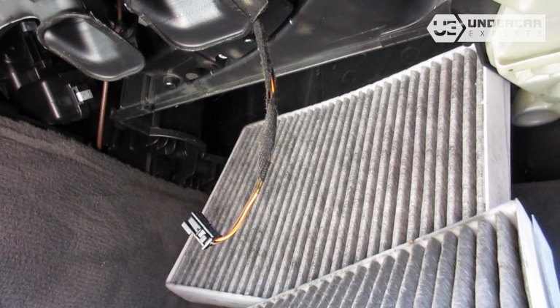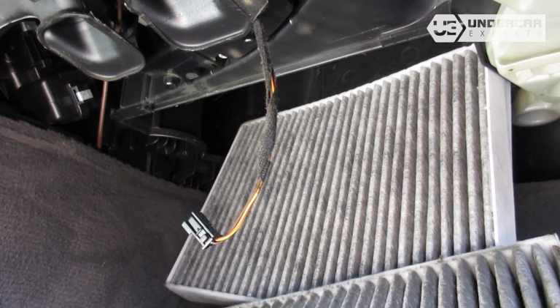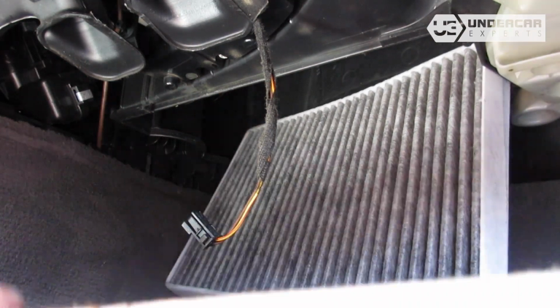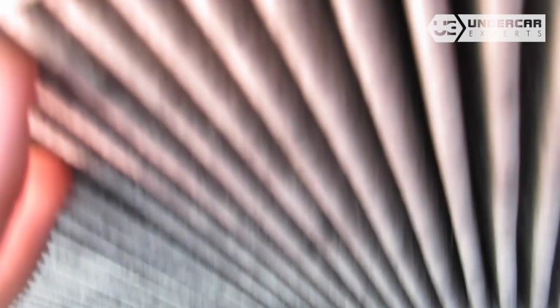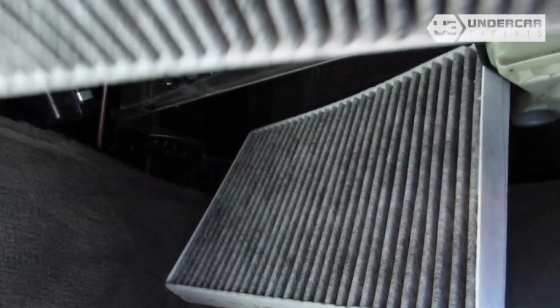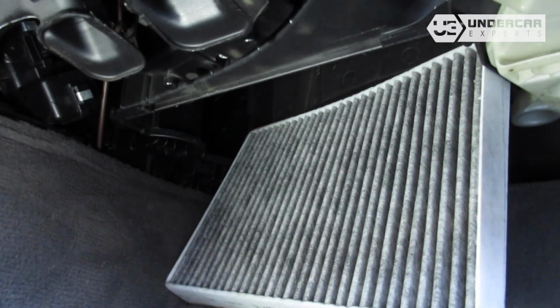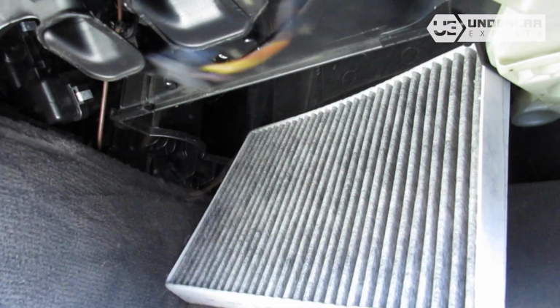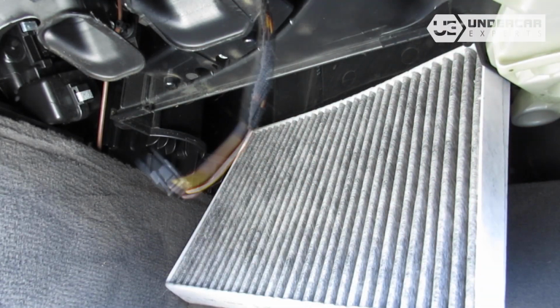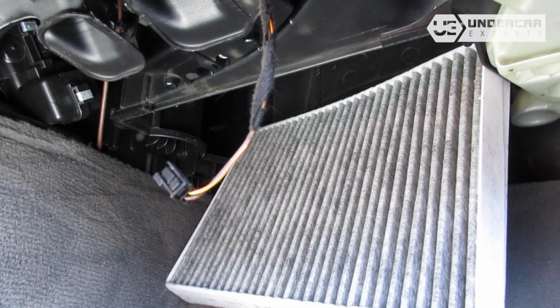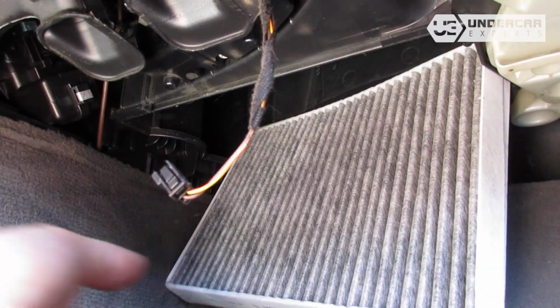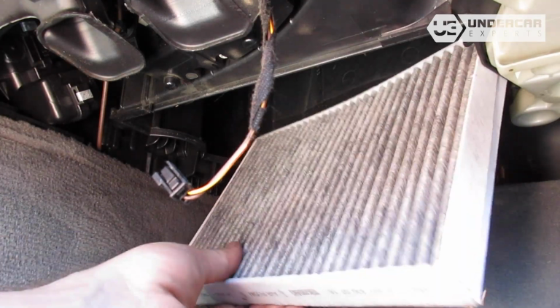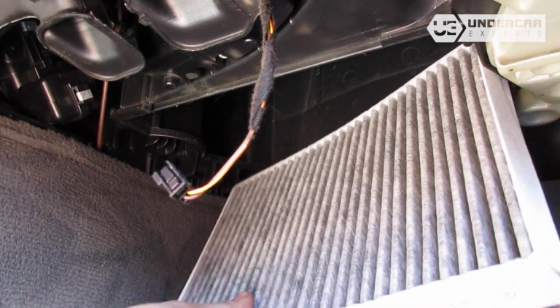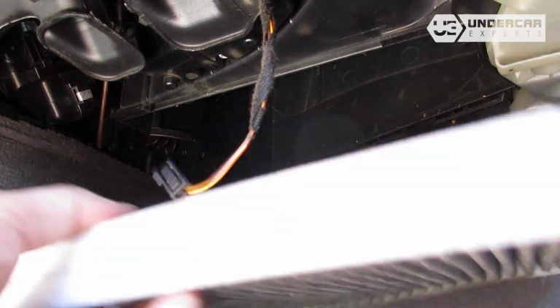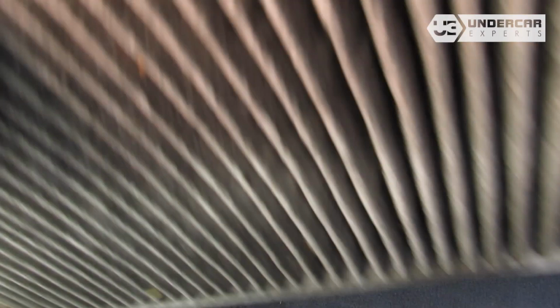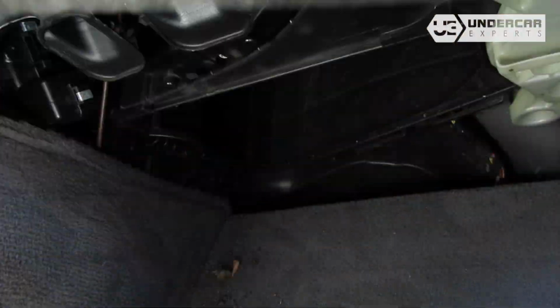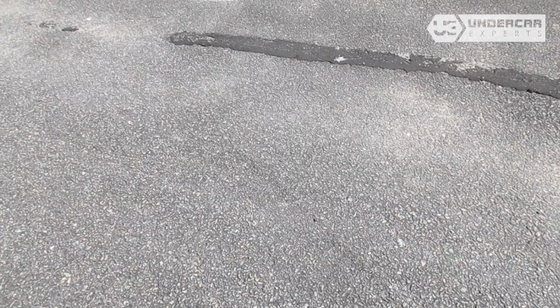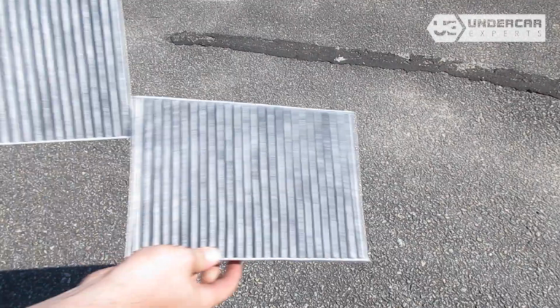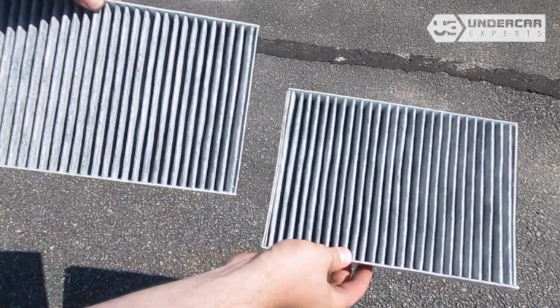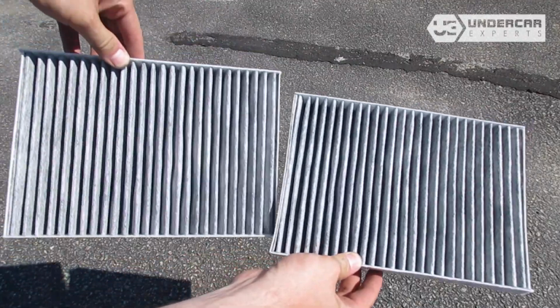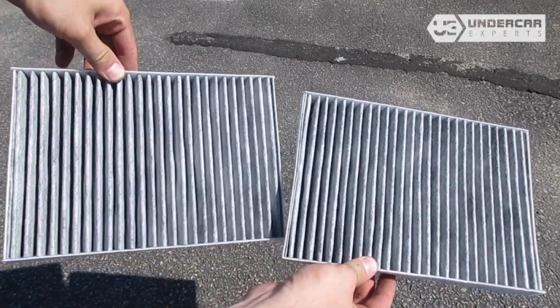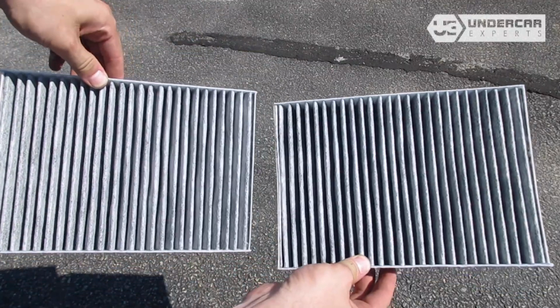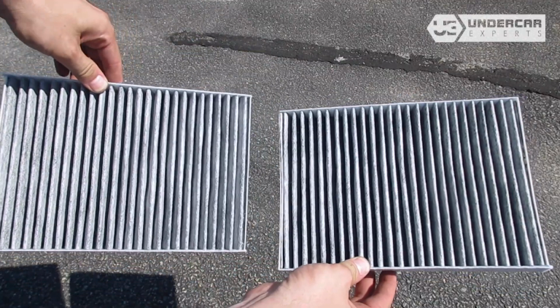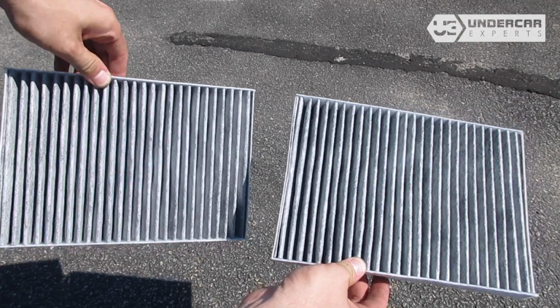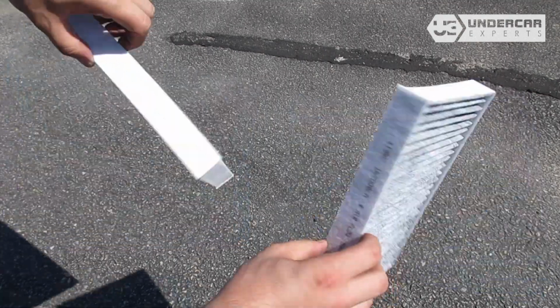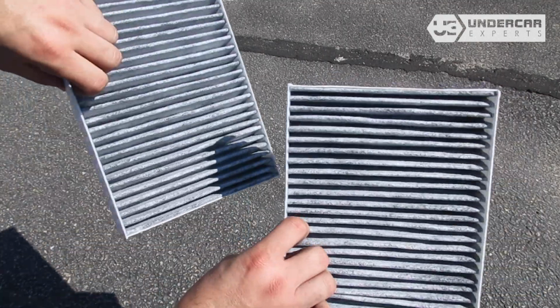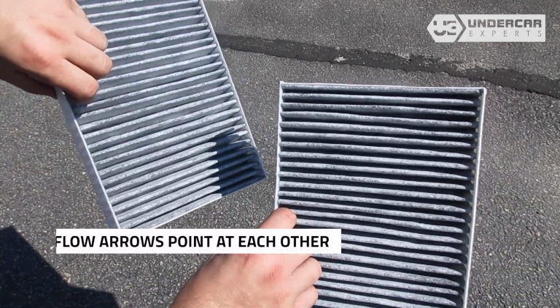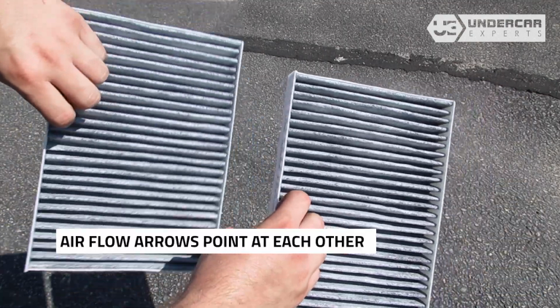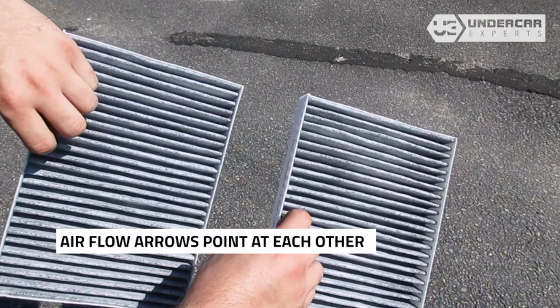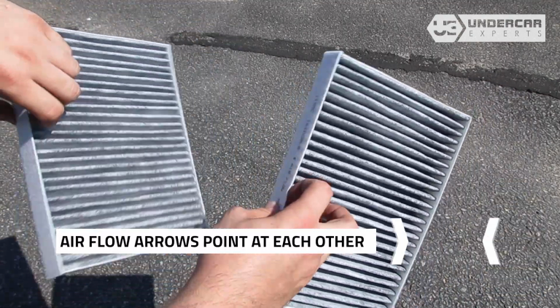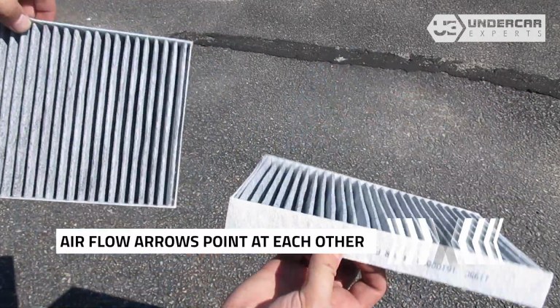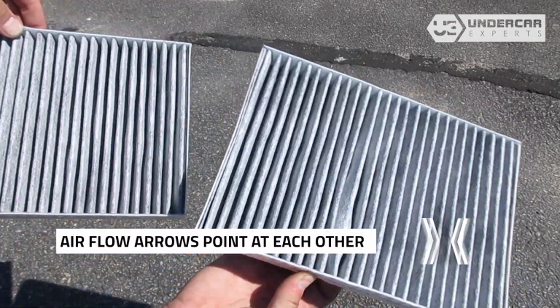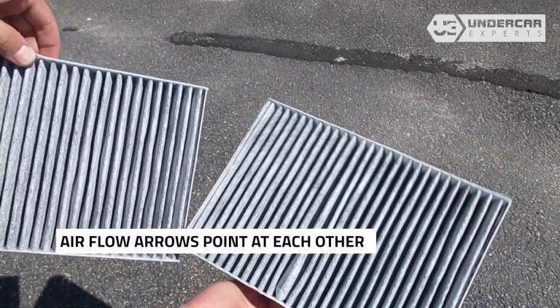Remove the old filters from the housing and clean out any debris inside. Install your new filters into the housing, with their airflow indicating arrows pointing towards each other.